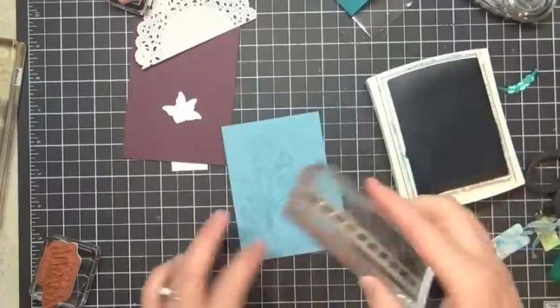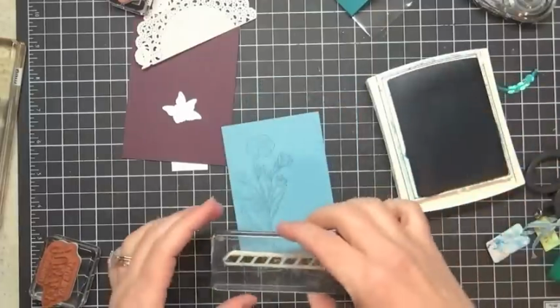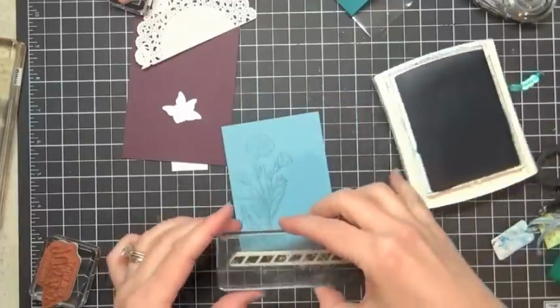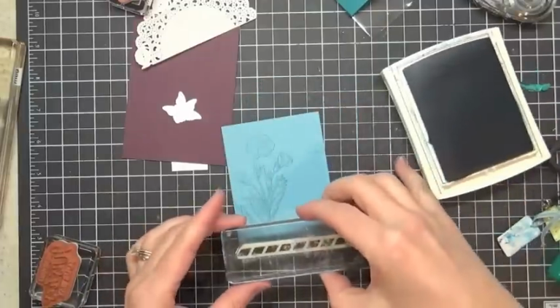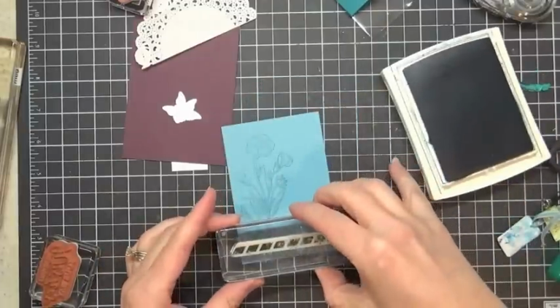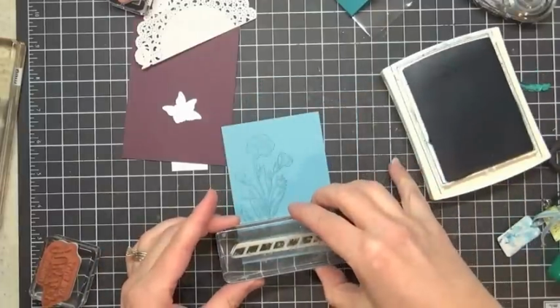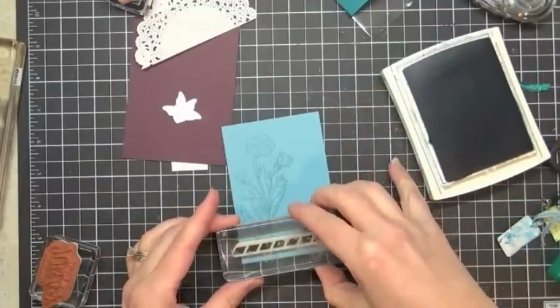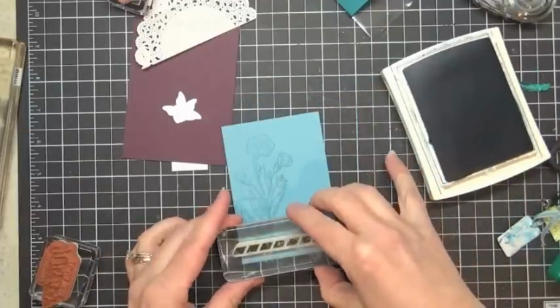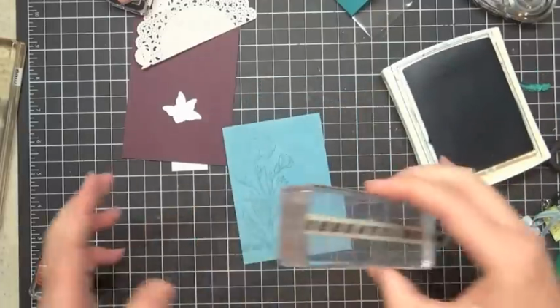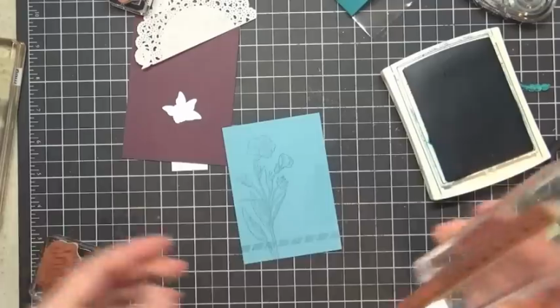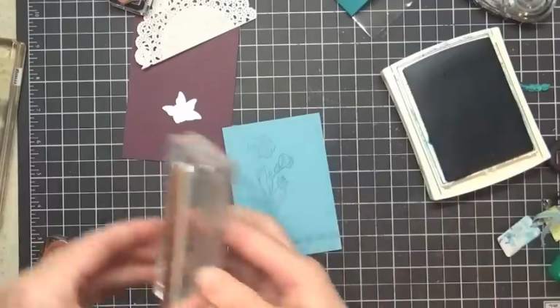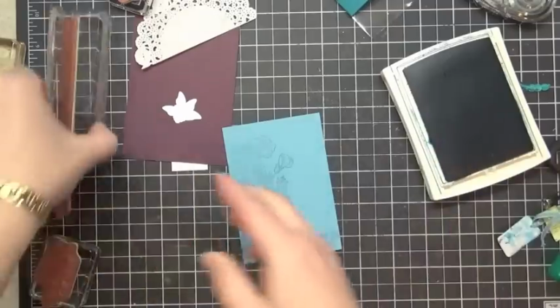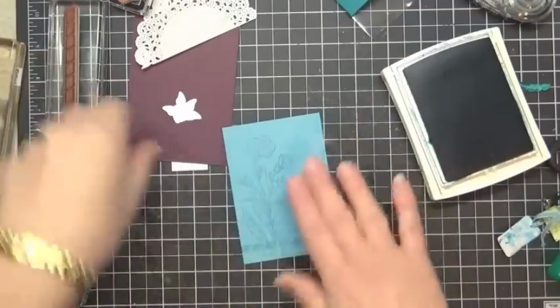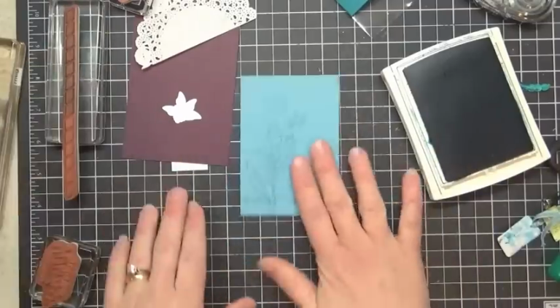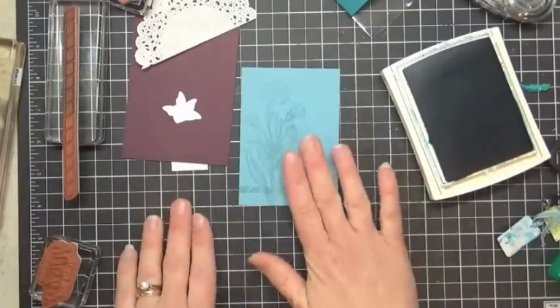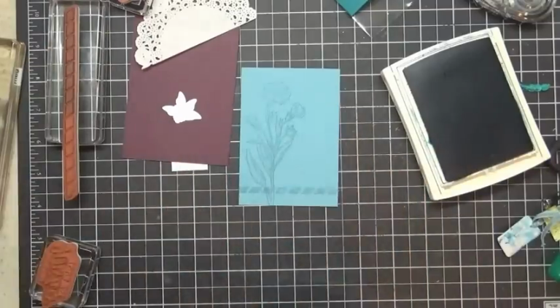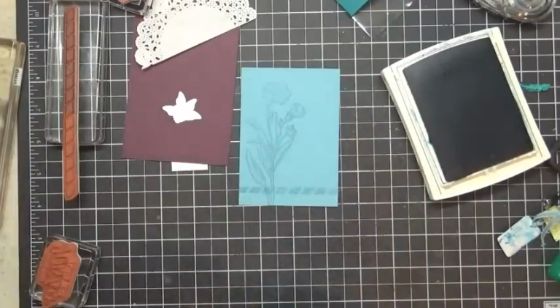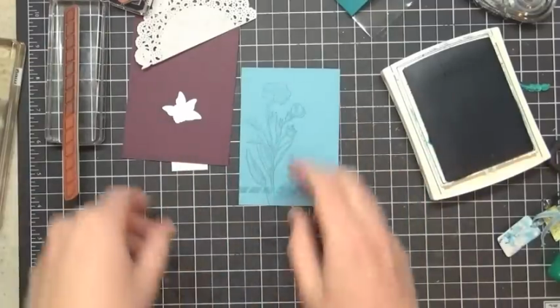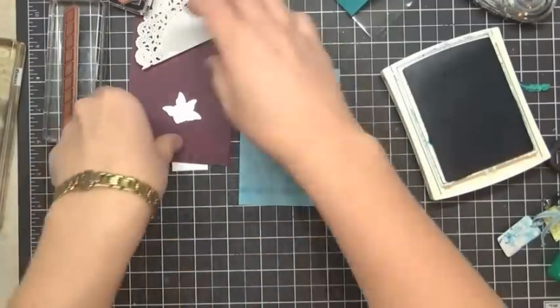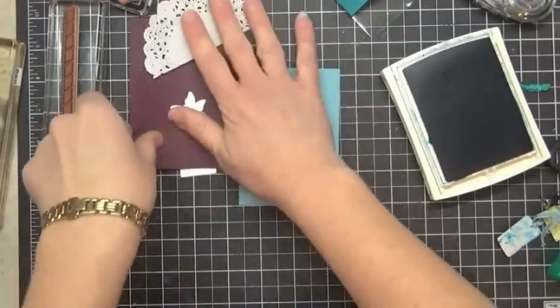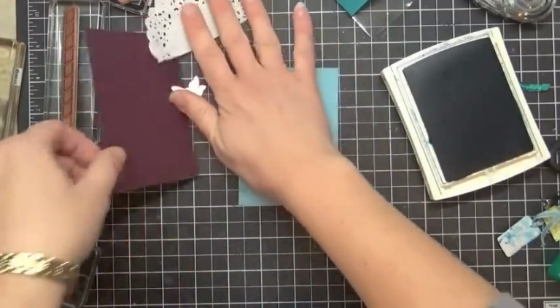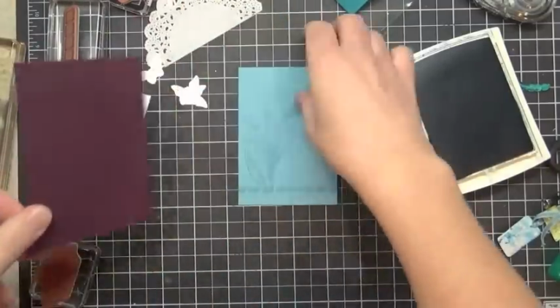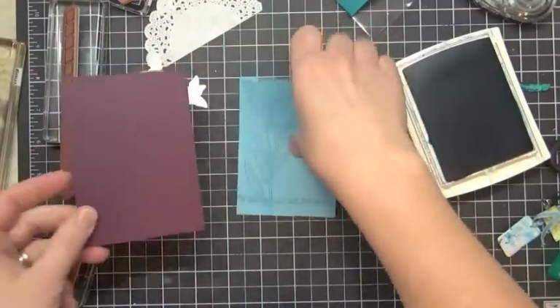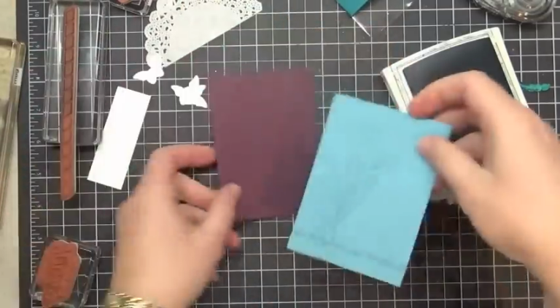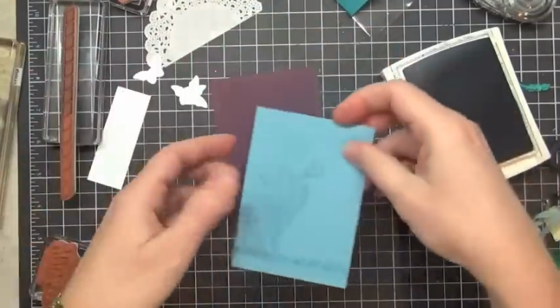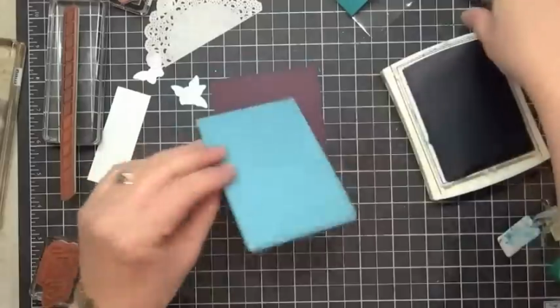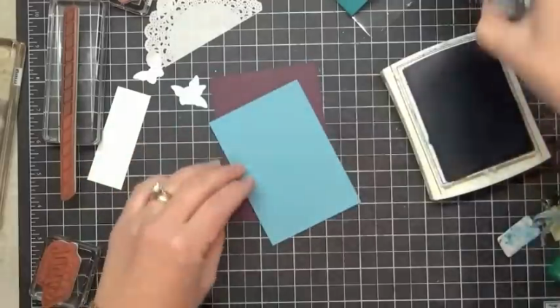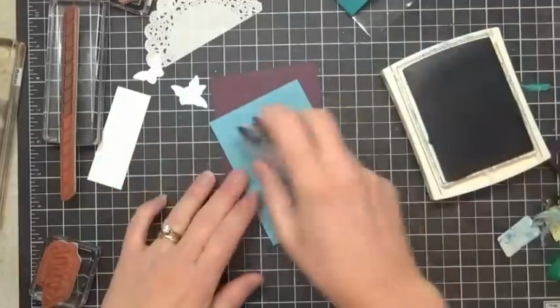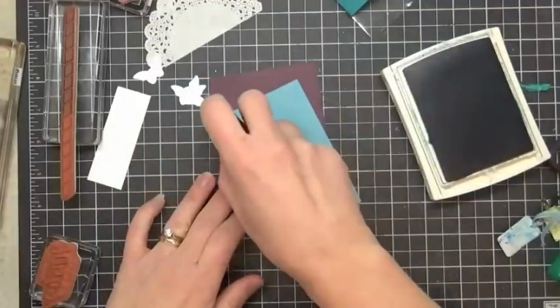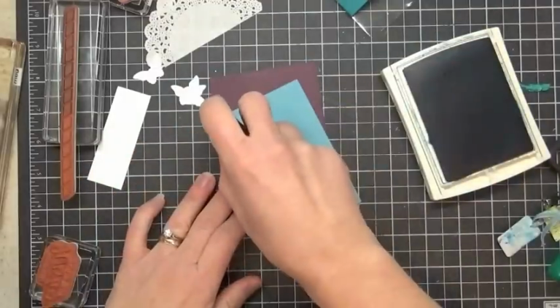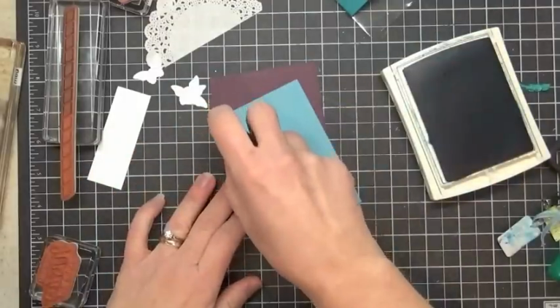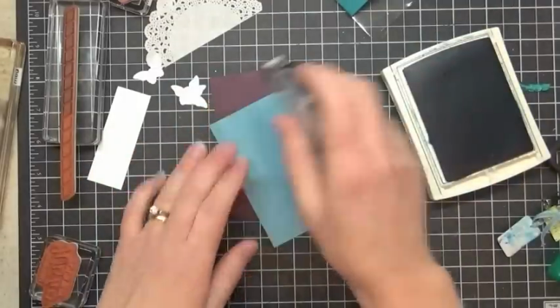I'm going to stamp our little splotchy dashed line there across the bottom. And that gives us our background, so now we're all set to layer this here onto our layer.